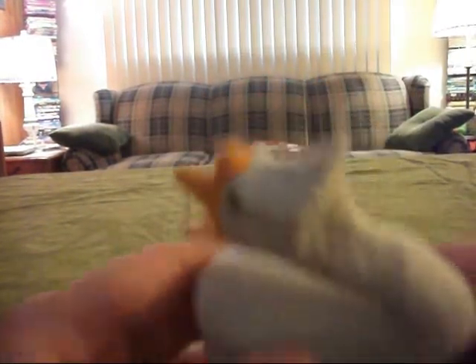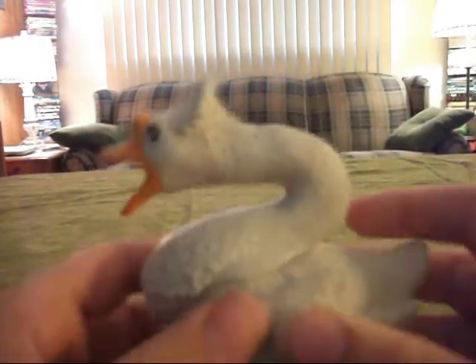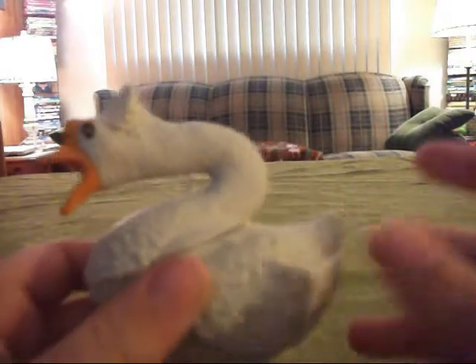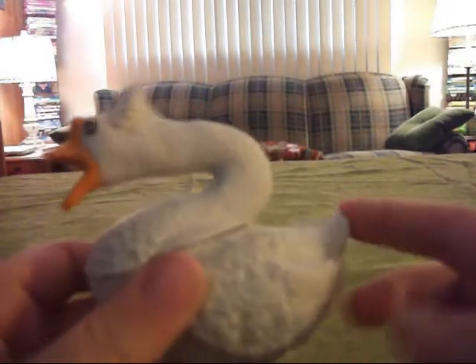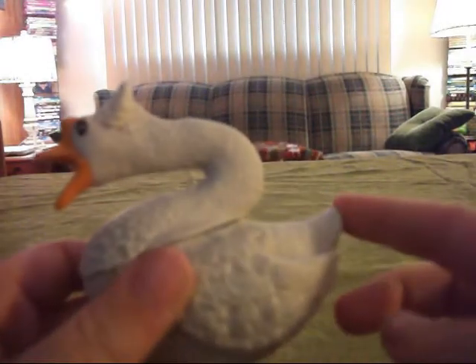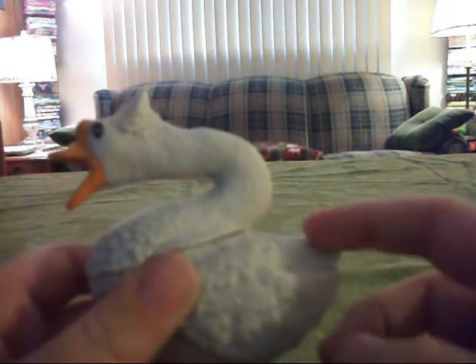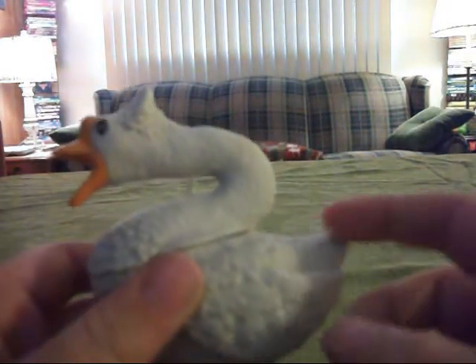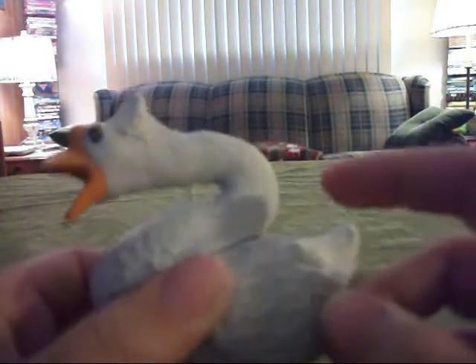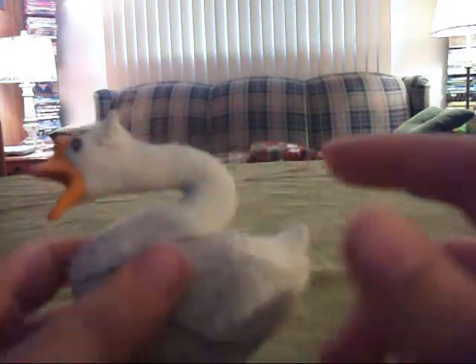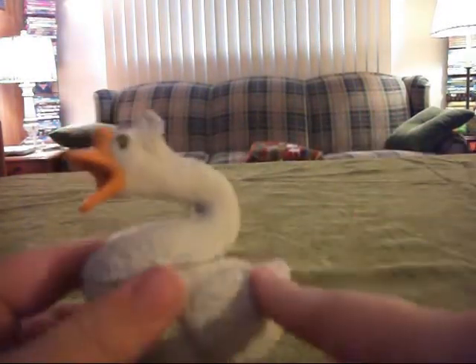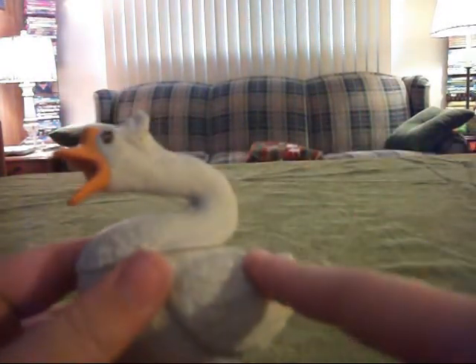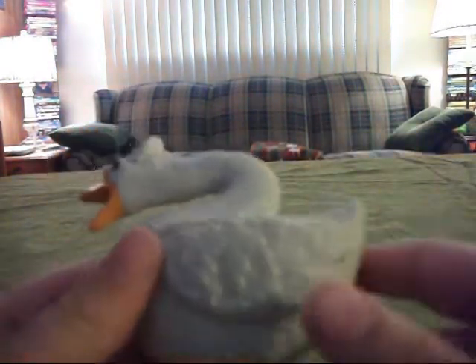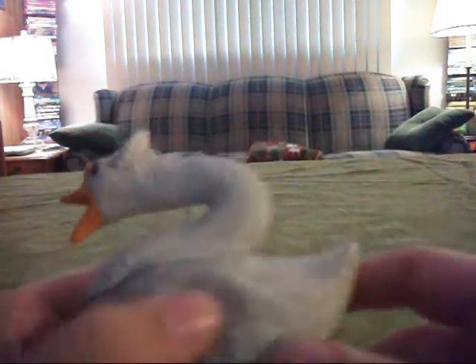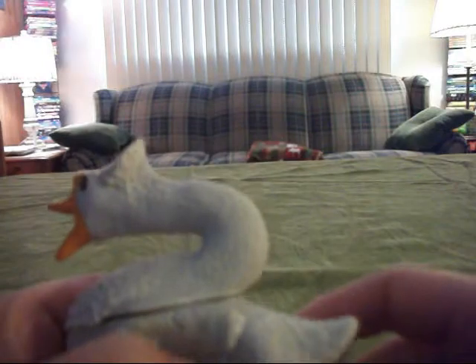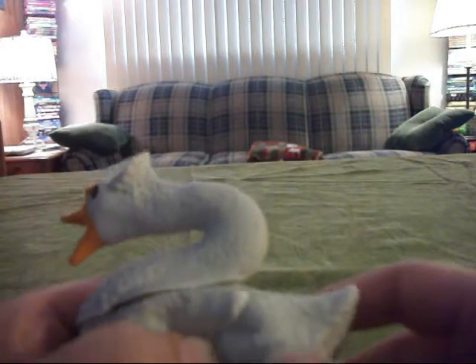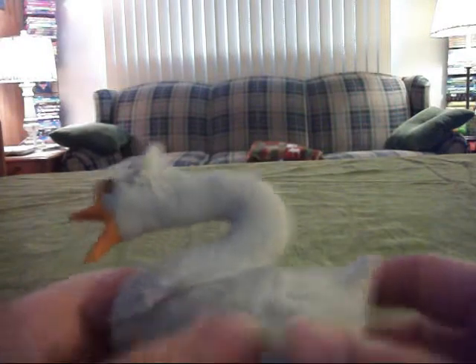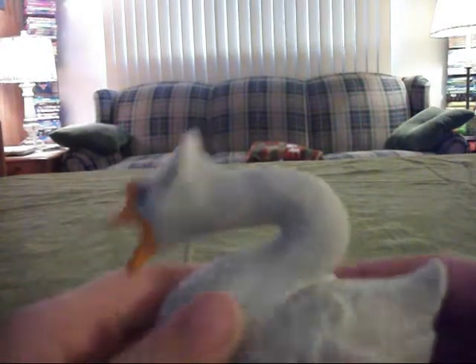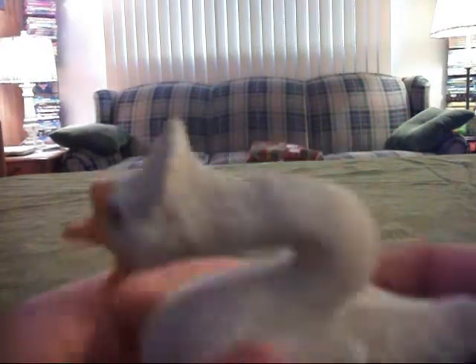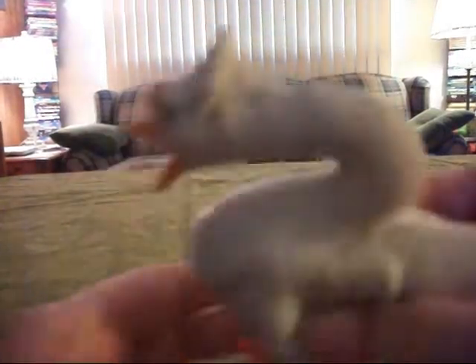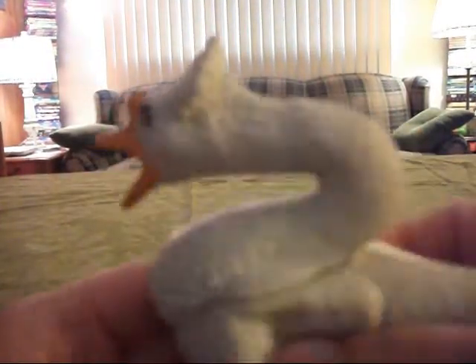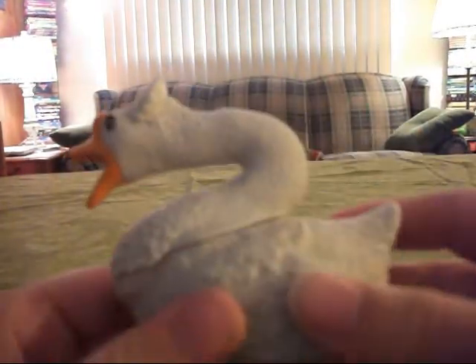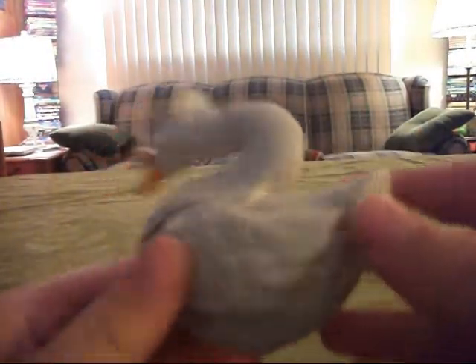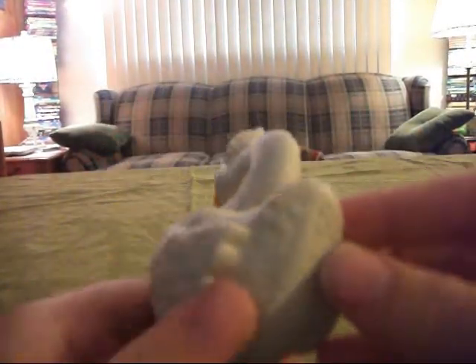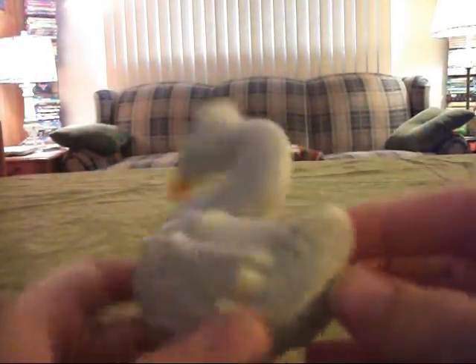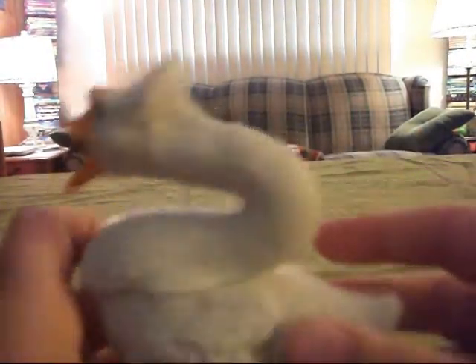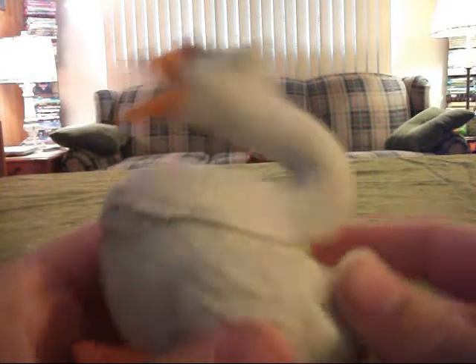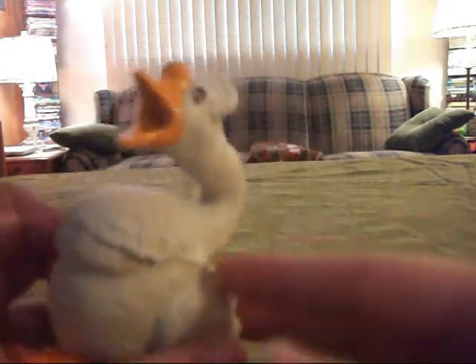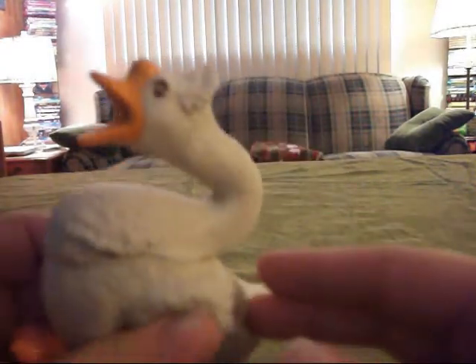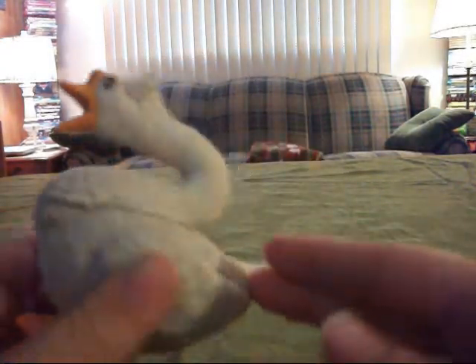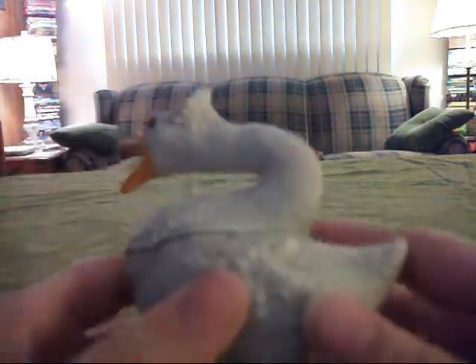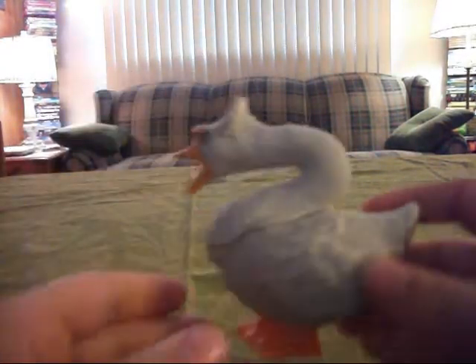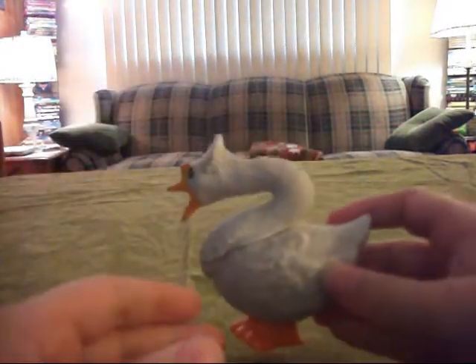I'd rather have a sound chip built into it, like when you press a button or something it makes a goose noise, but to do it manually is kind of weird, but it's still a cool toy.